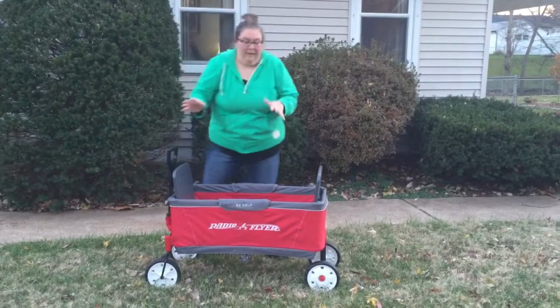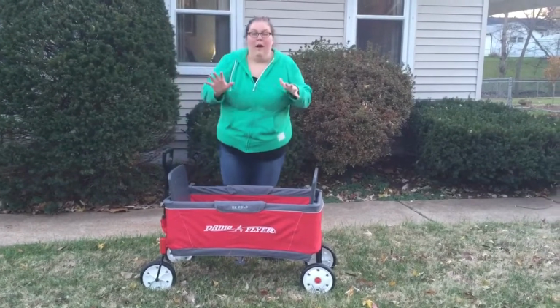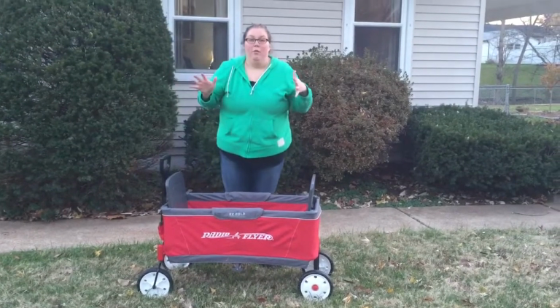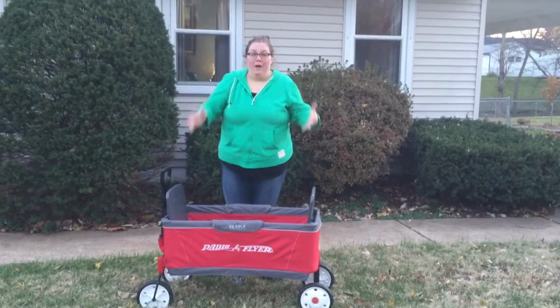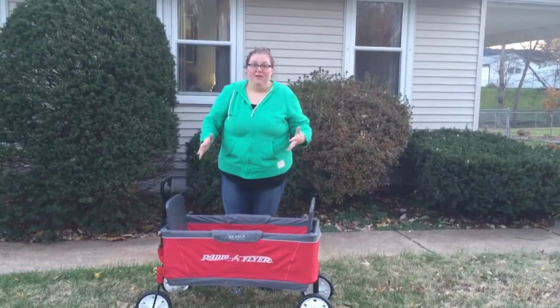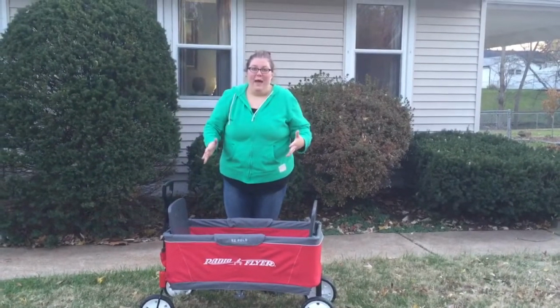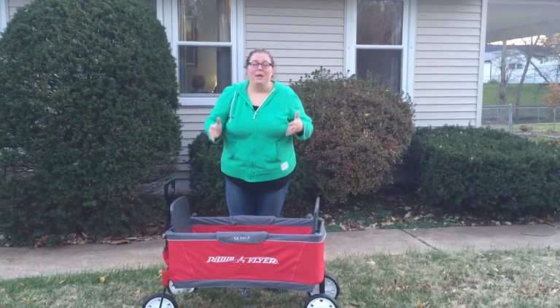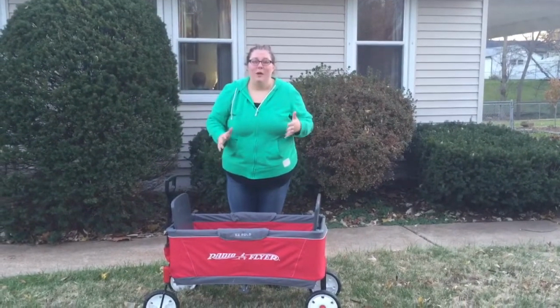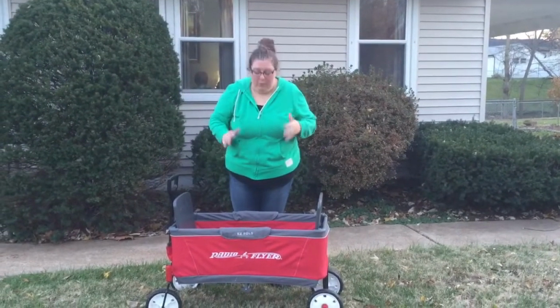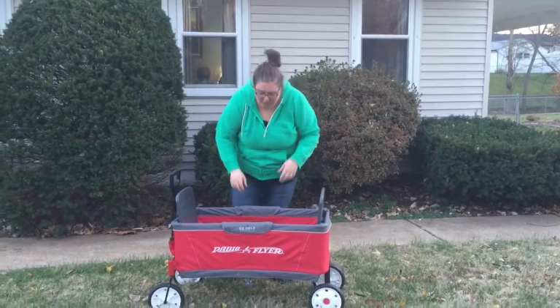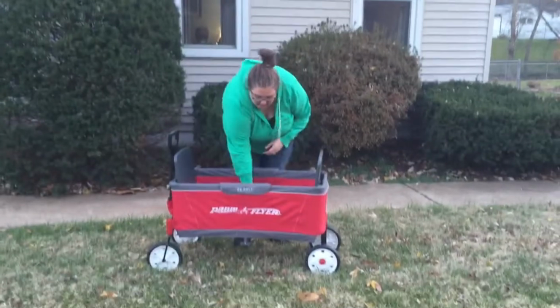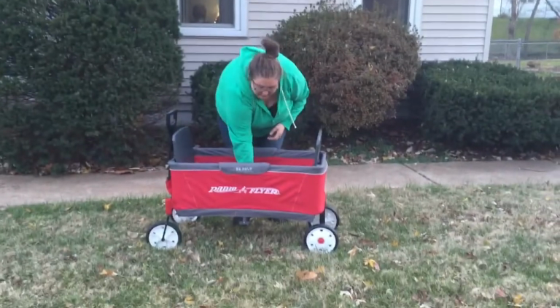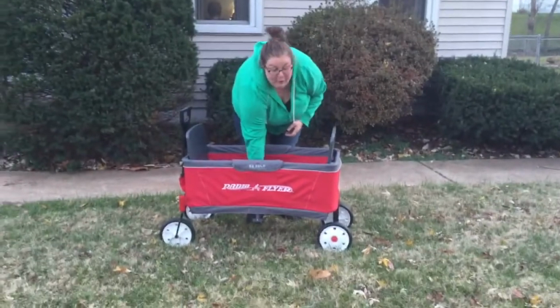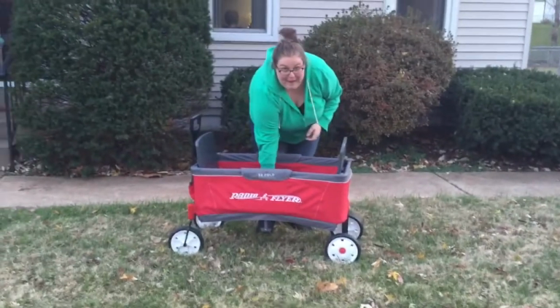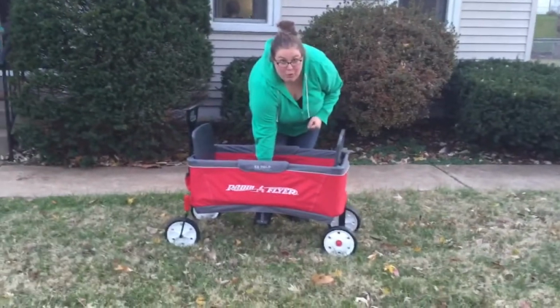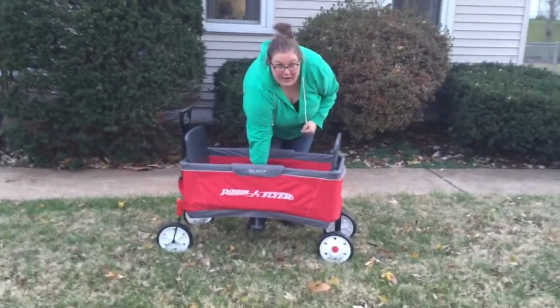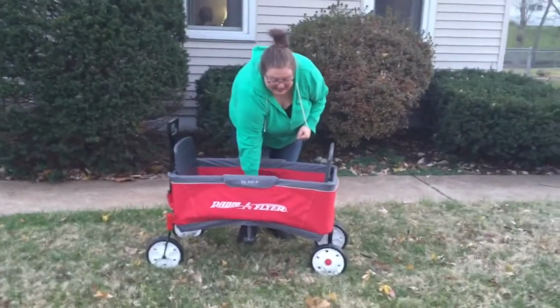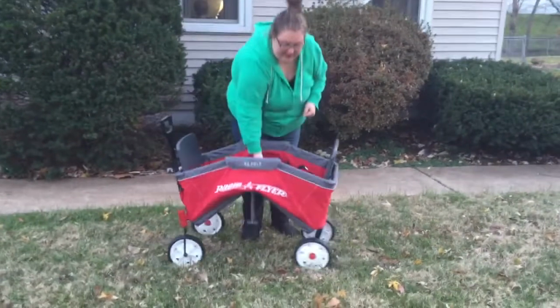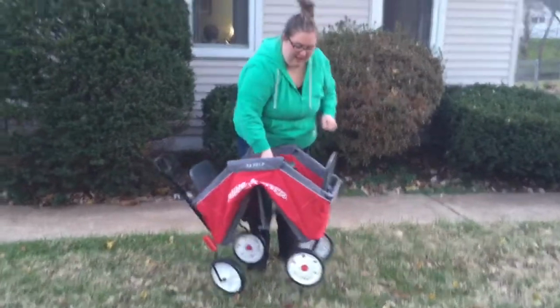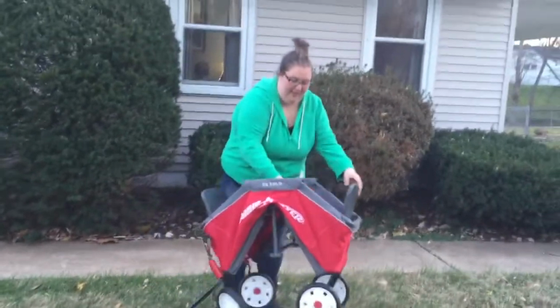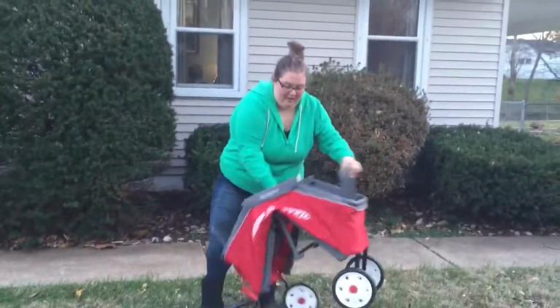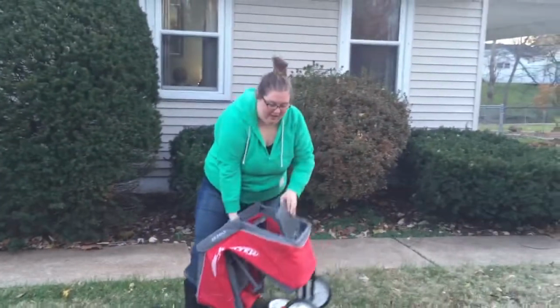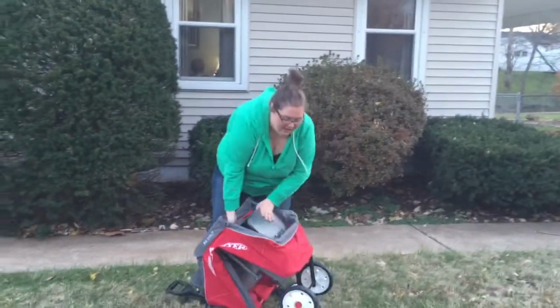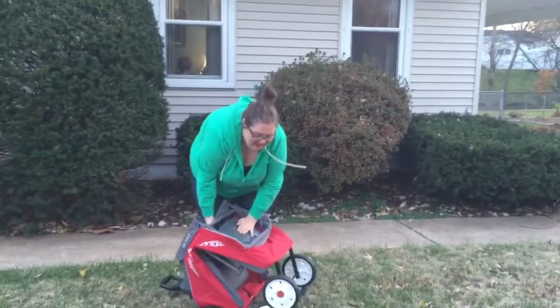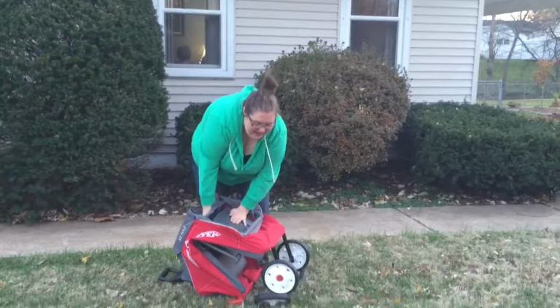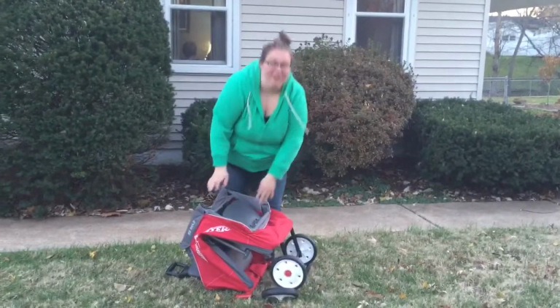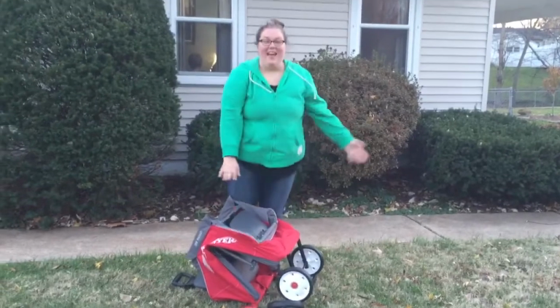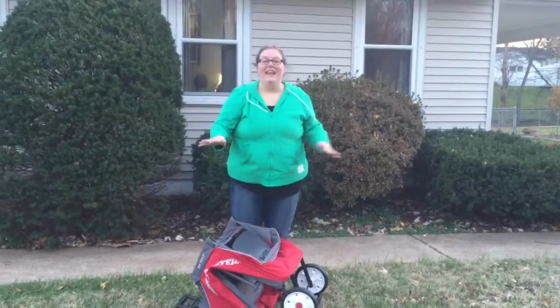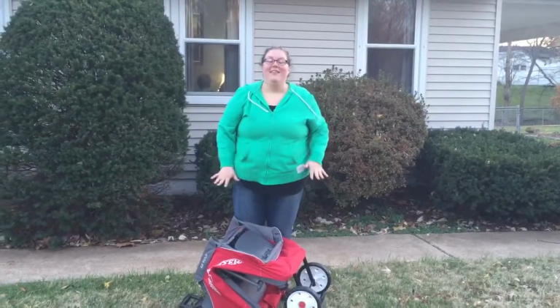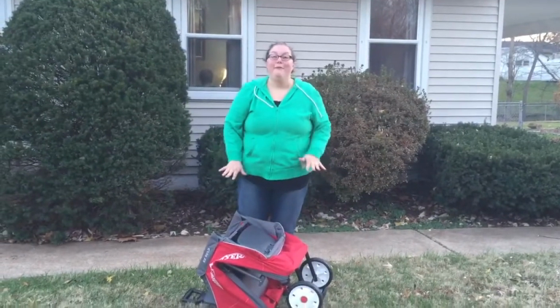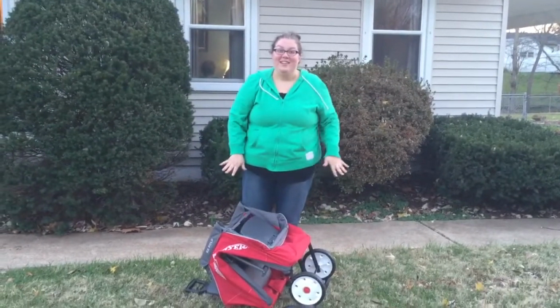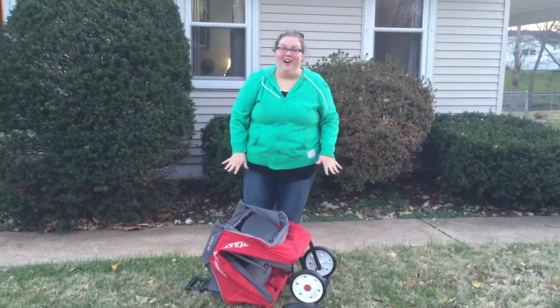But if you want a full-size wagon but you don't have the room, it folds up with one hand. And look at that — it'll easily fit into your car.